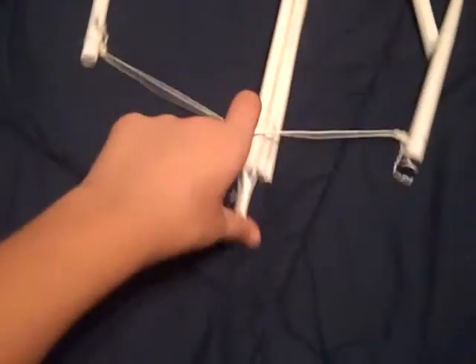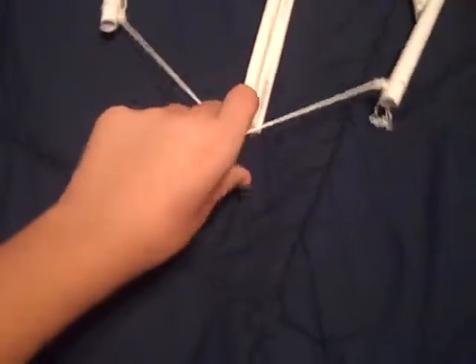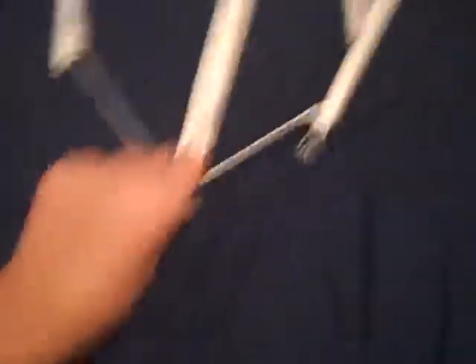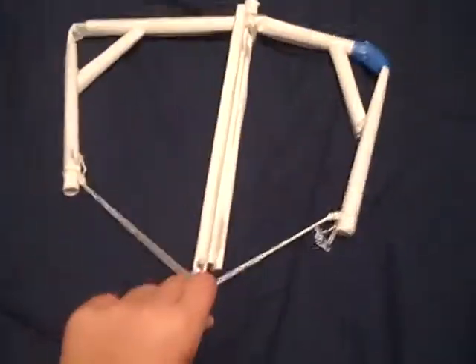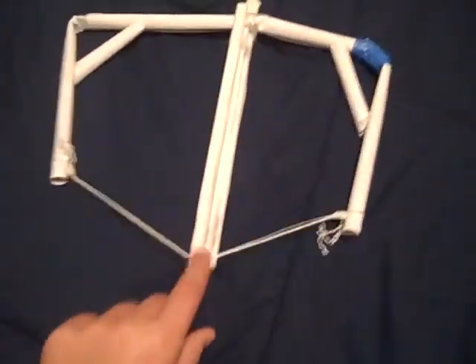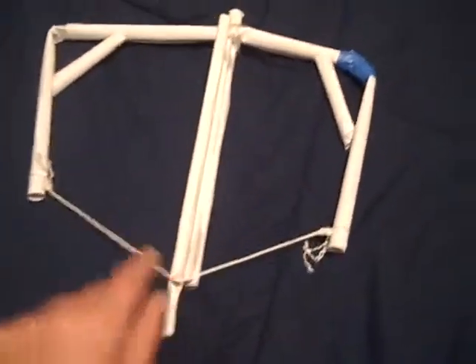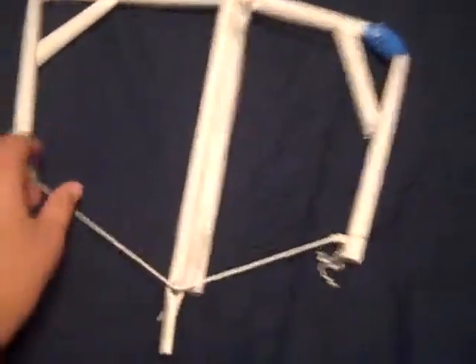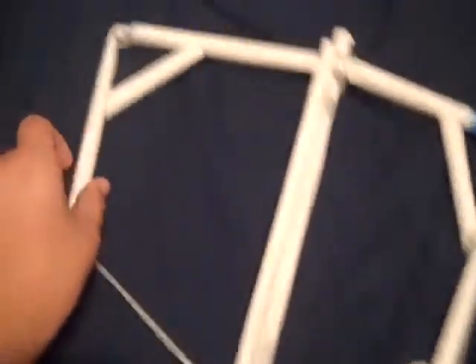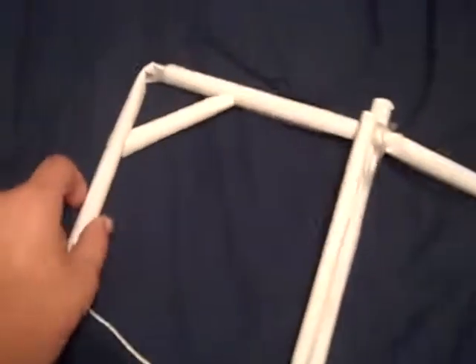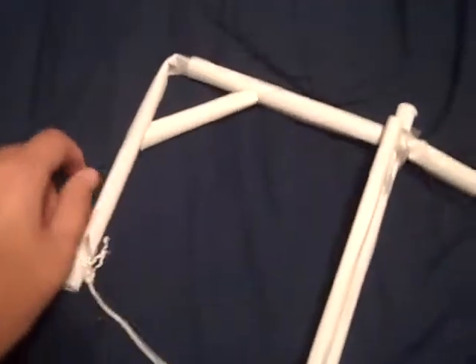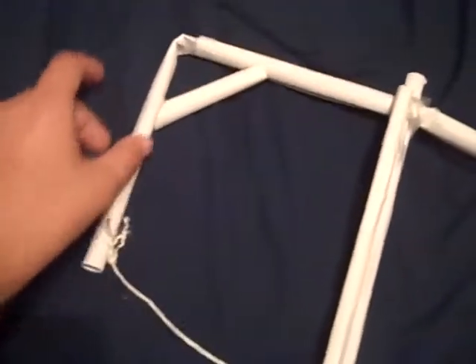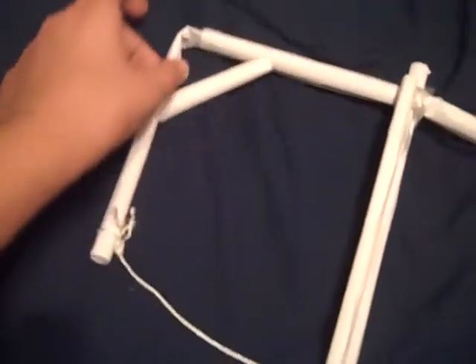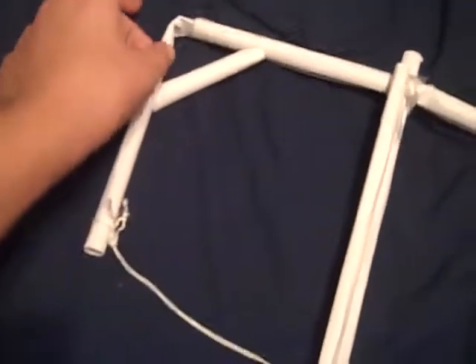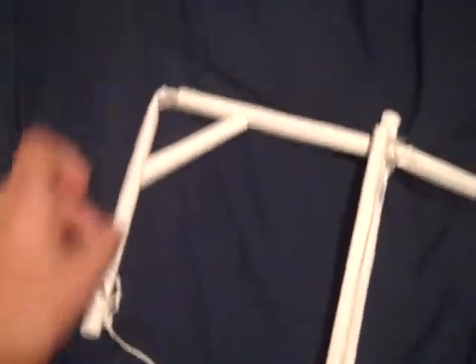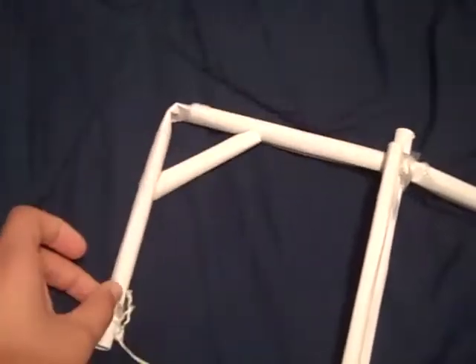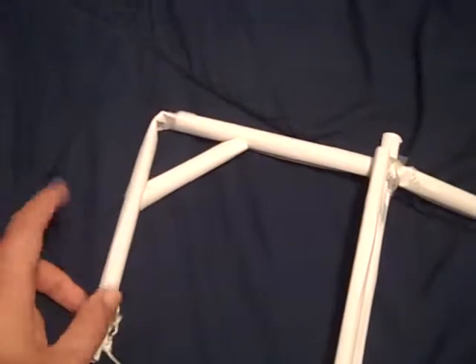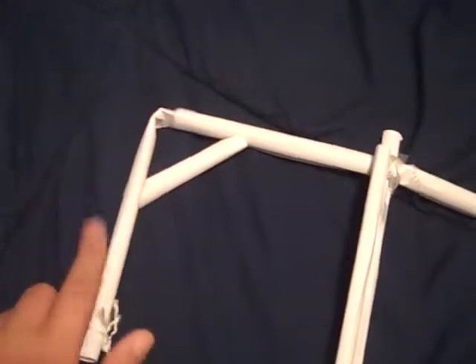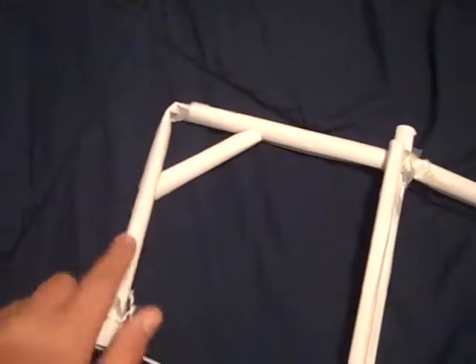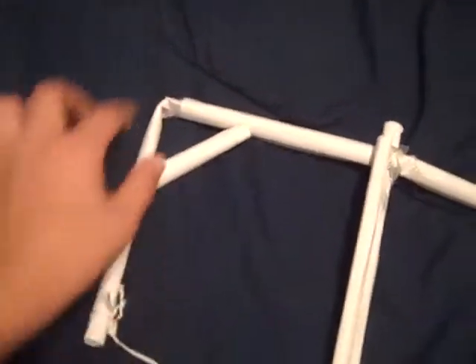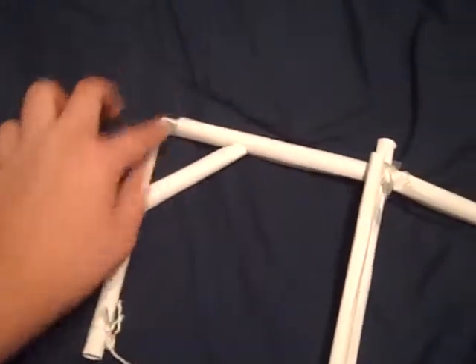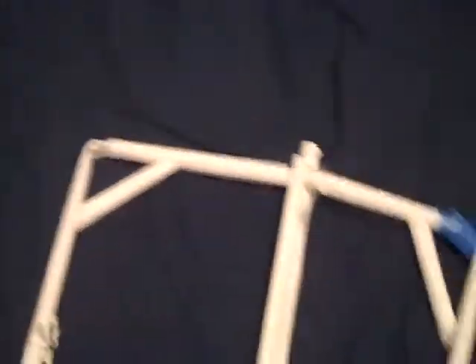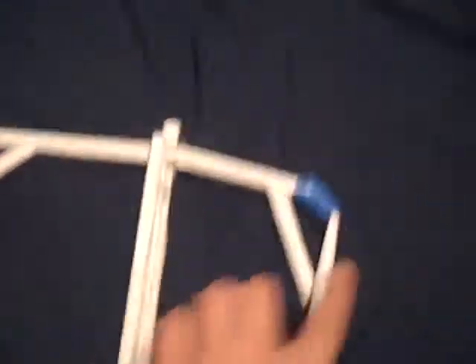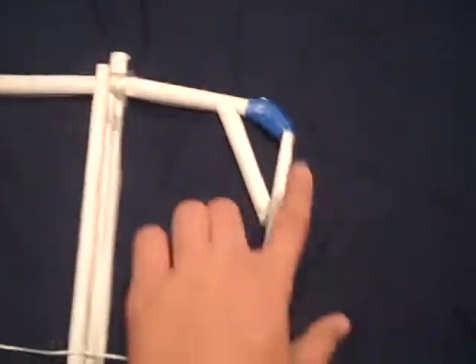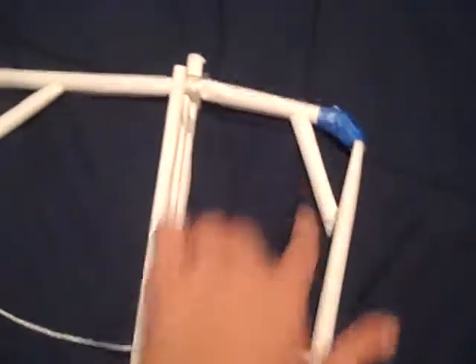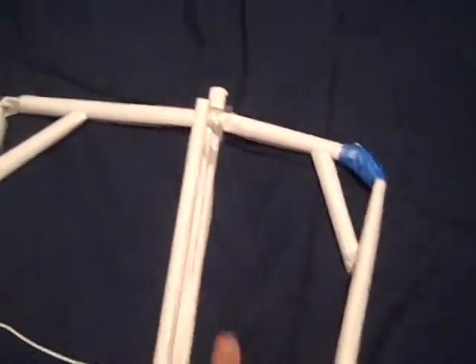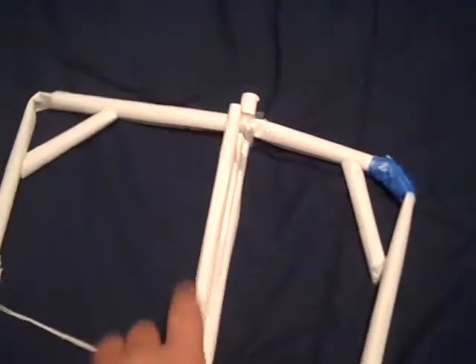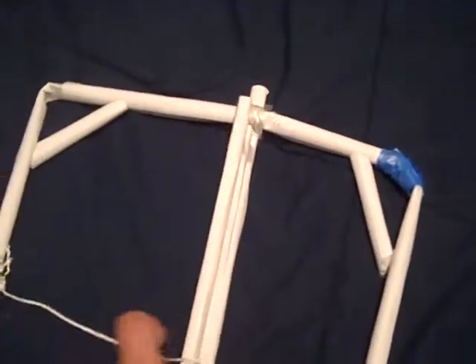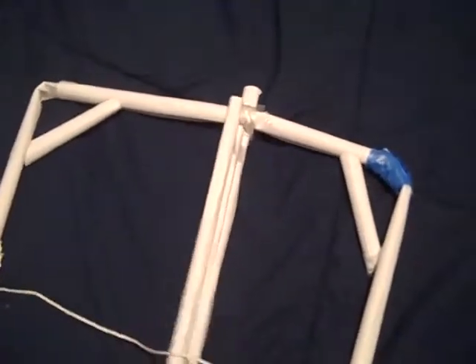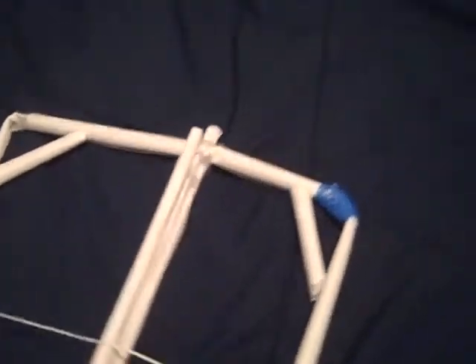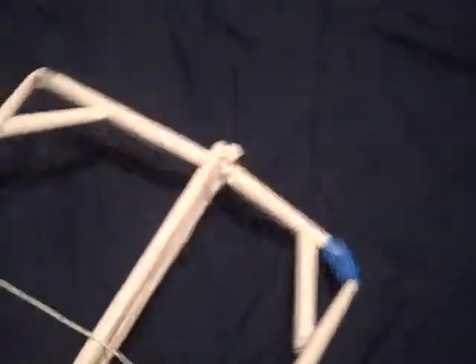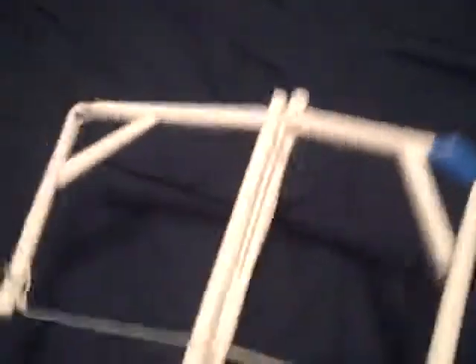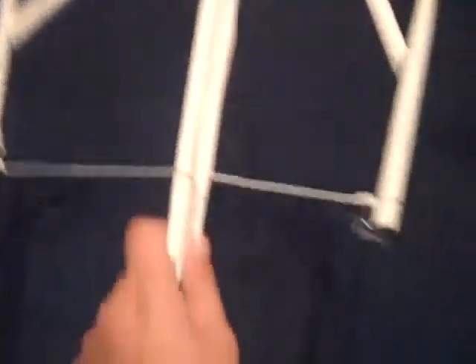Let's see, I pull it back. I need to get popsicle sticks, put them in here on the sides, make them more sturdy.